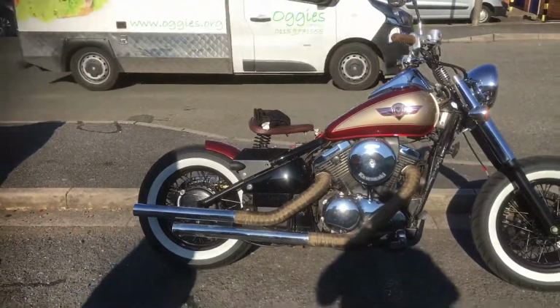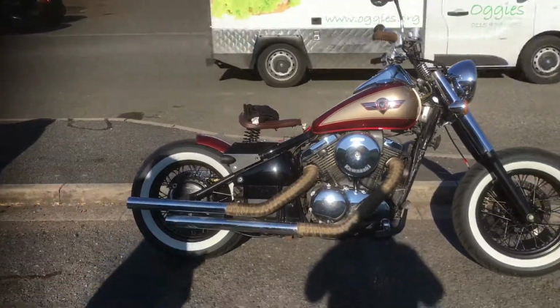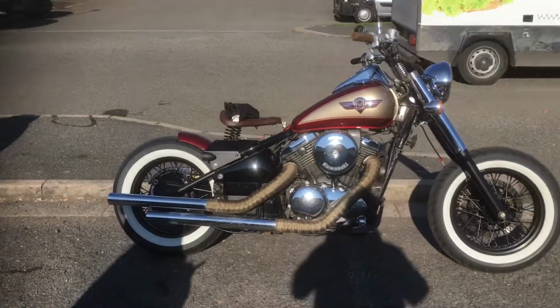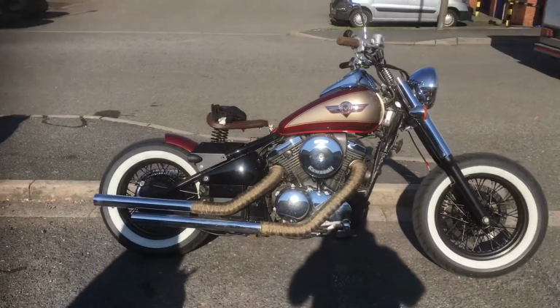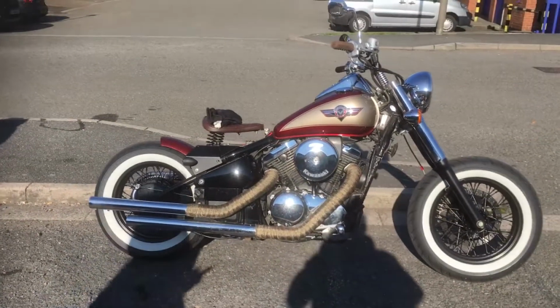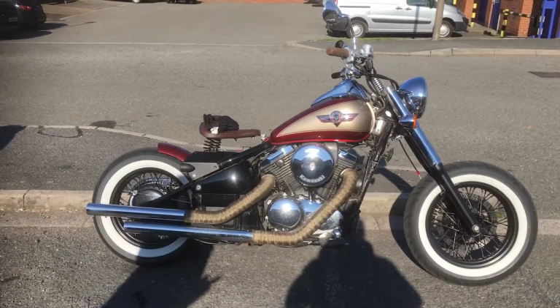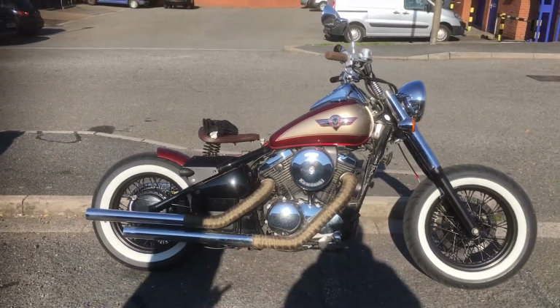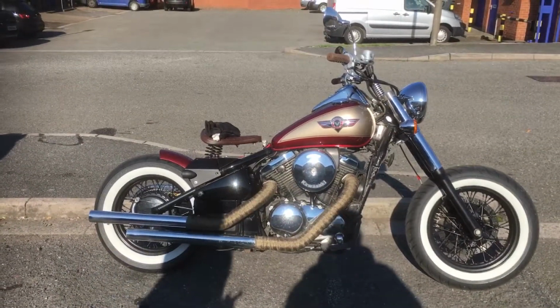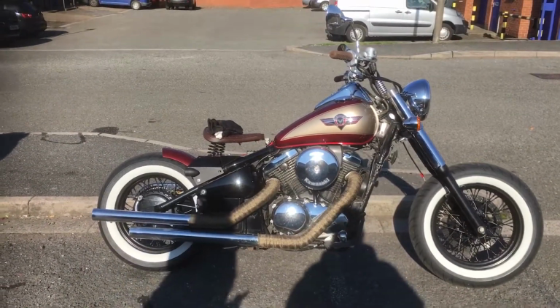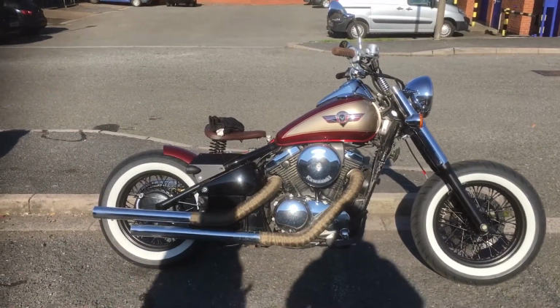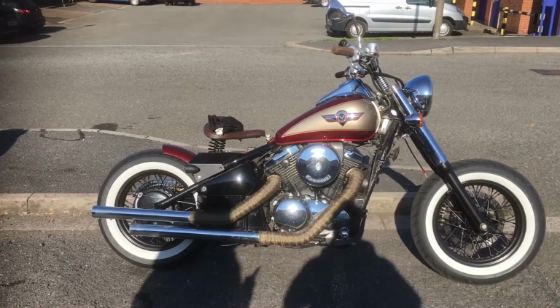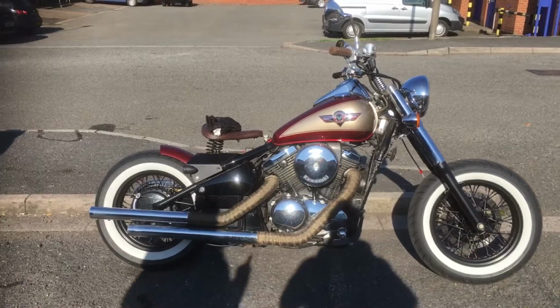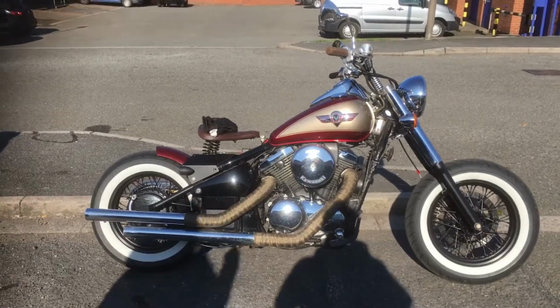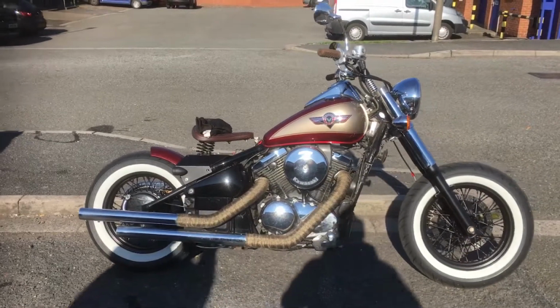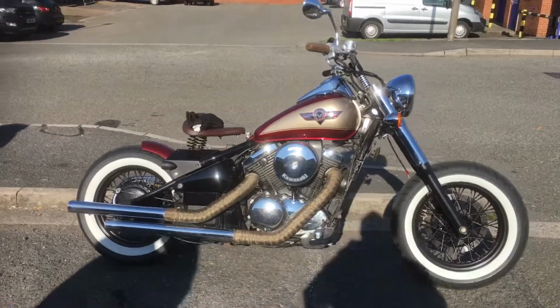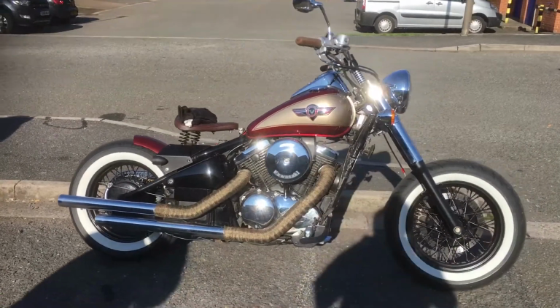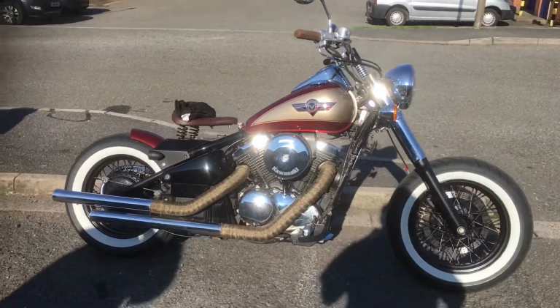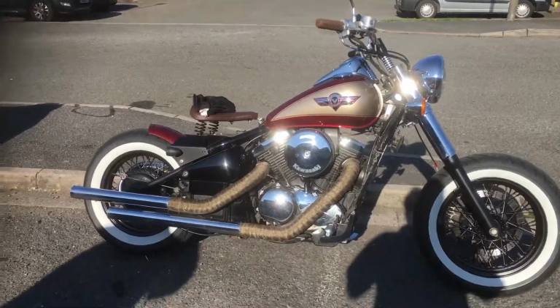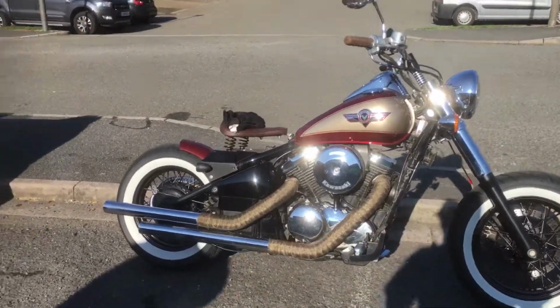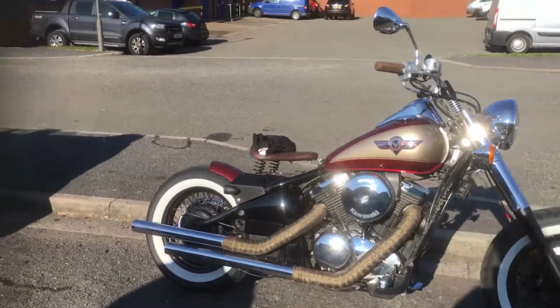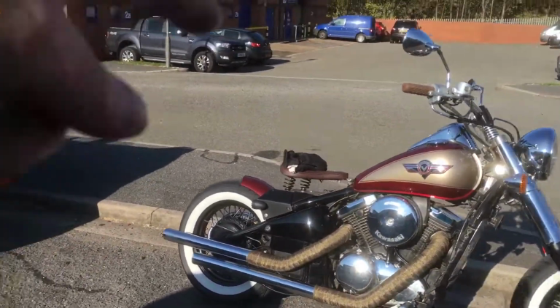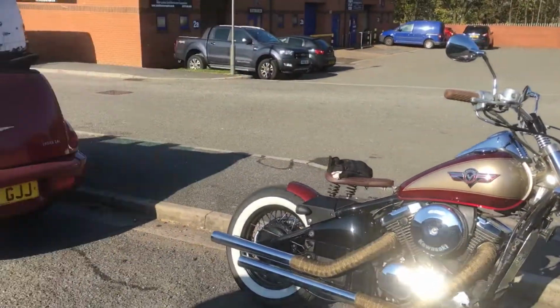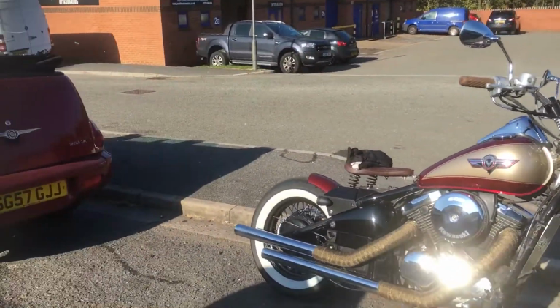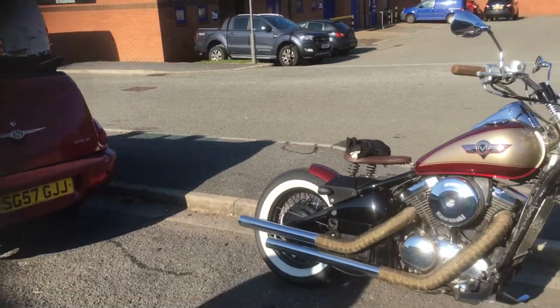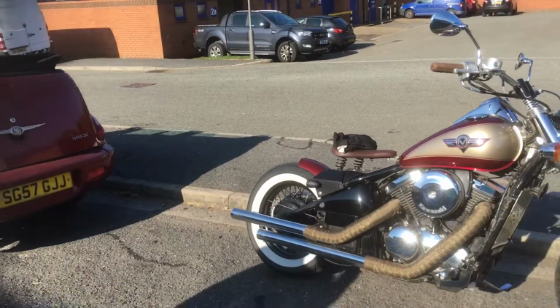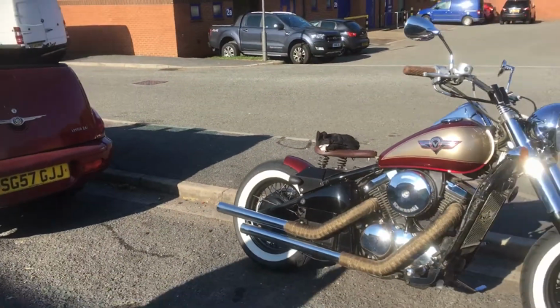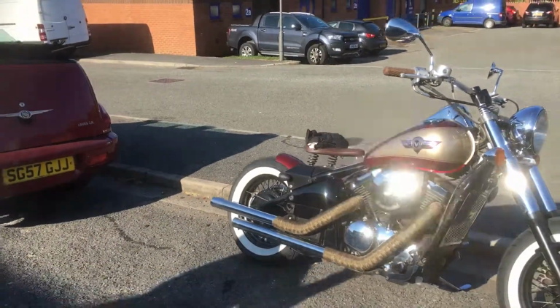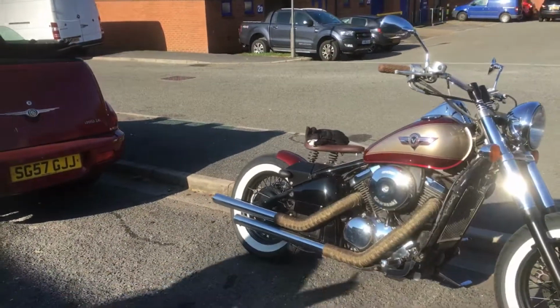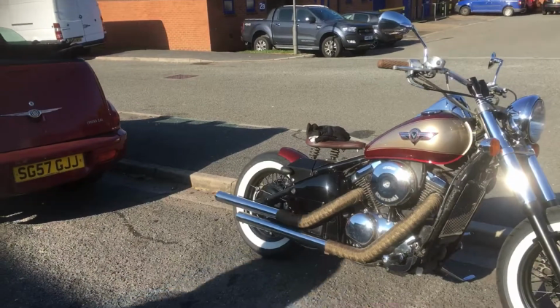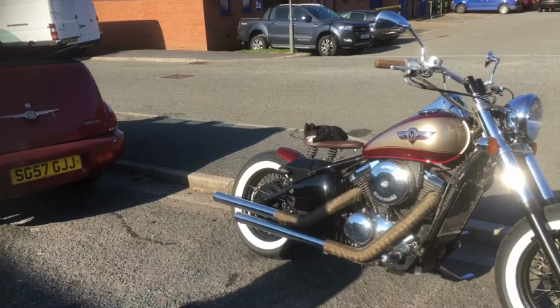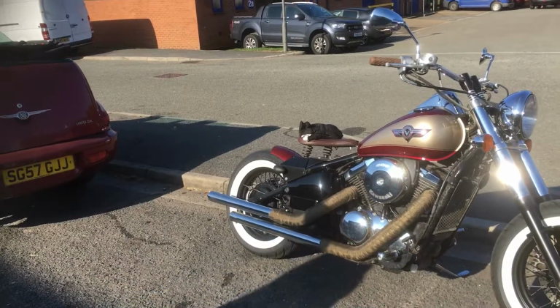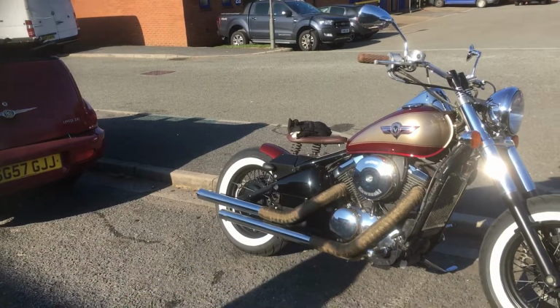Blue Collar Brothers charge you about $2,000 to convert it. I bet they do, yeah. And that's not with the seat and everything, is it? No, that's just the conversion cost.